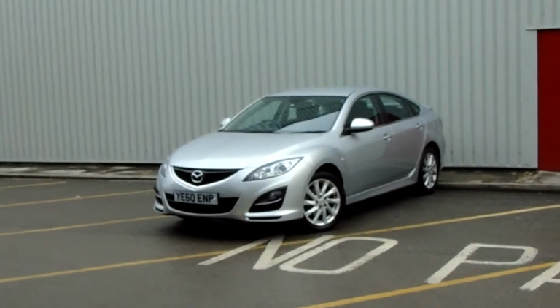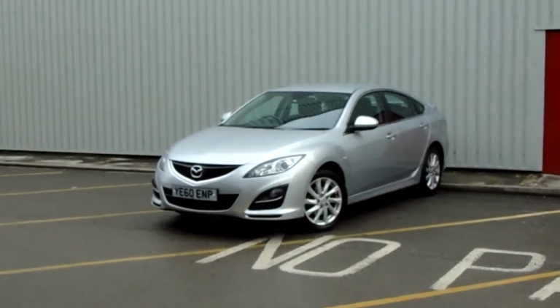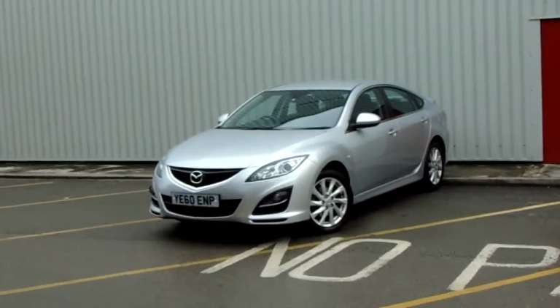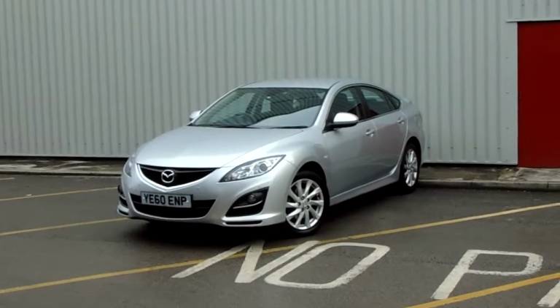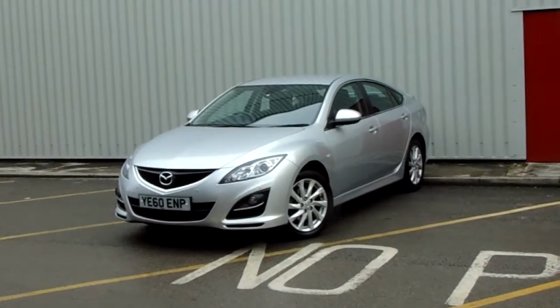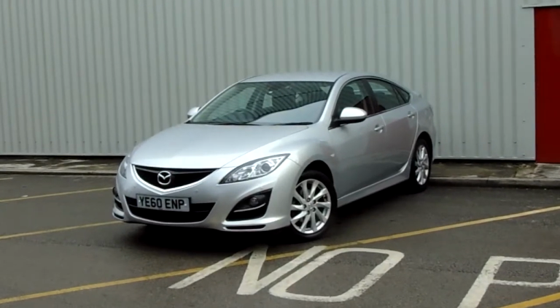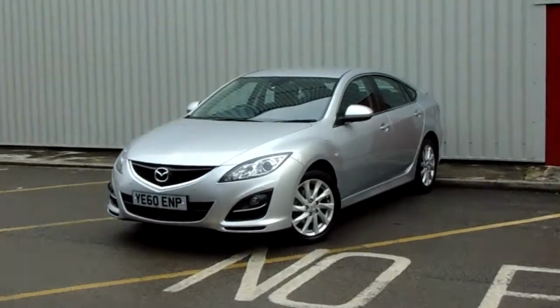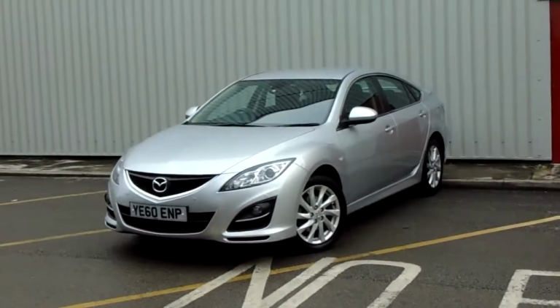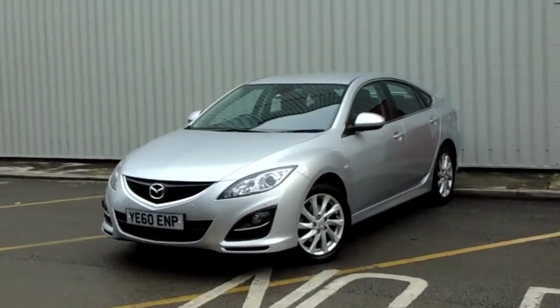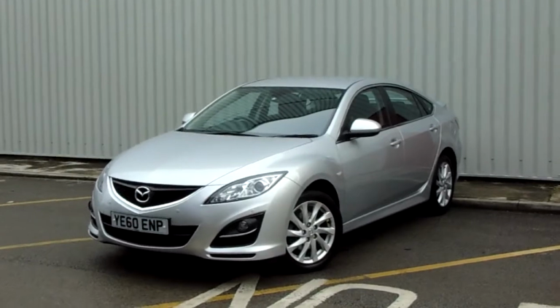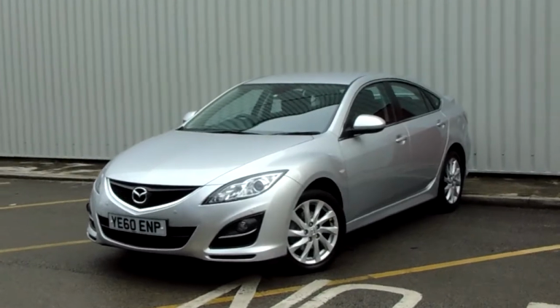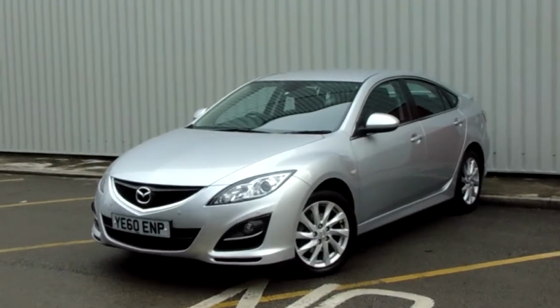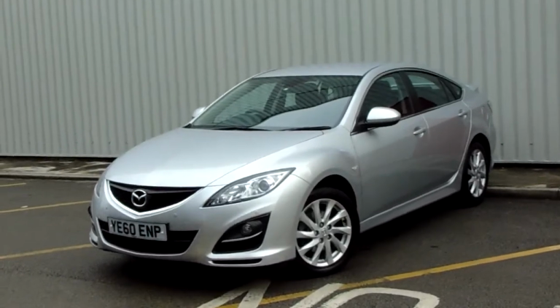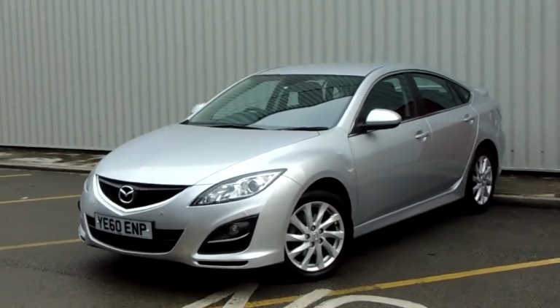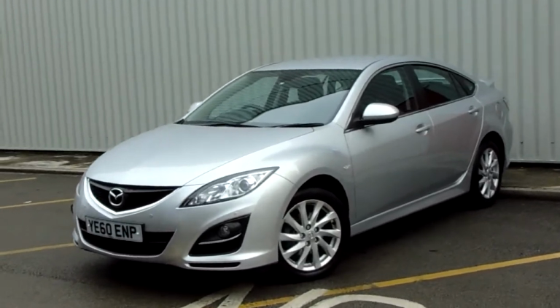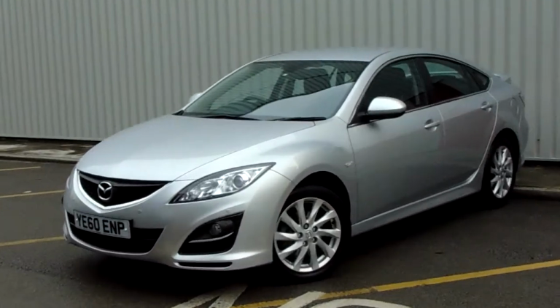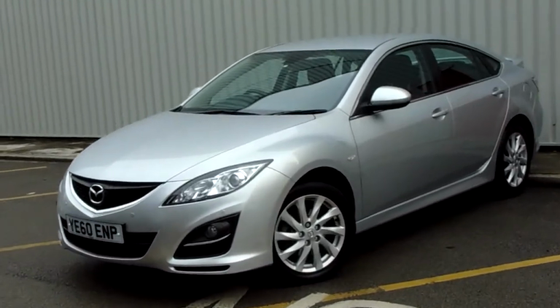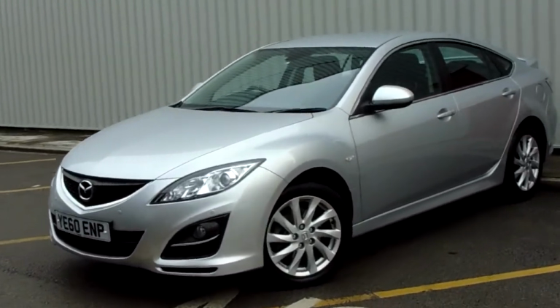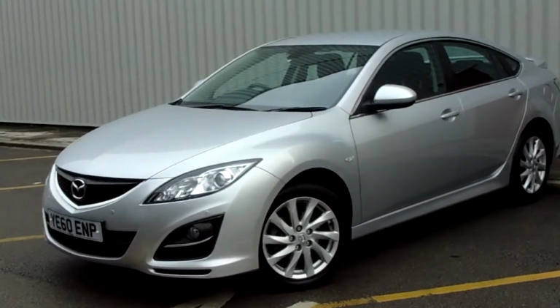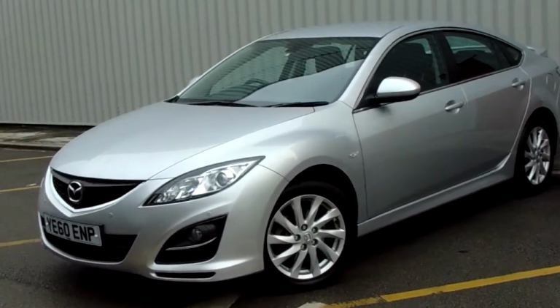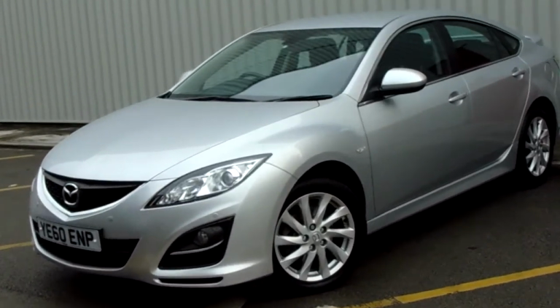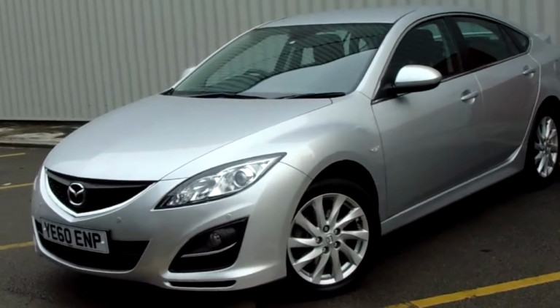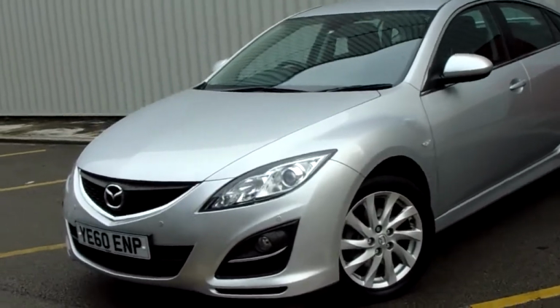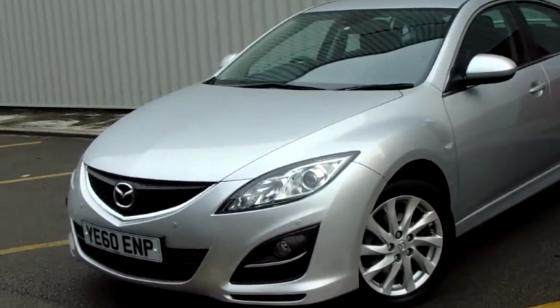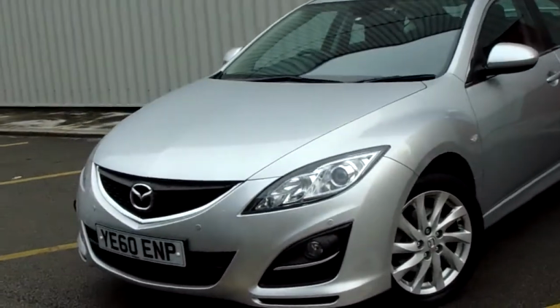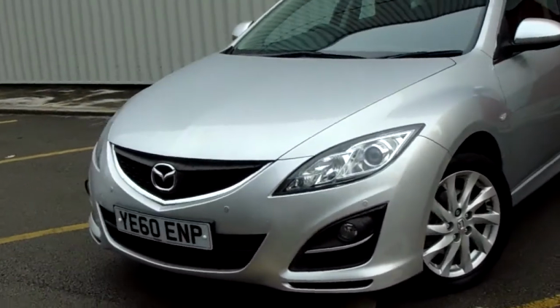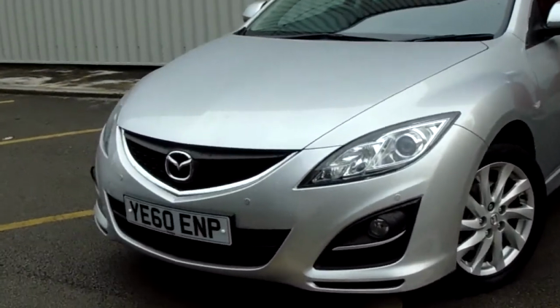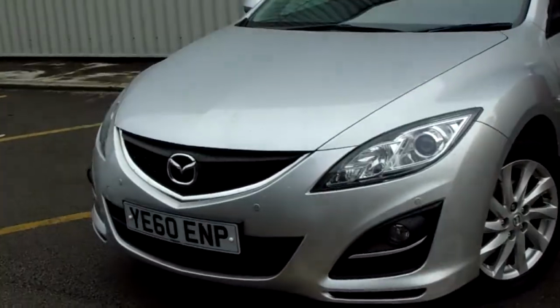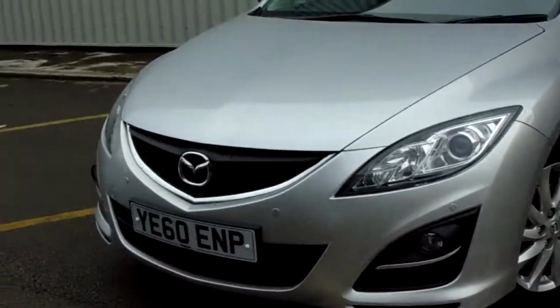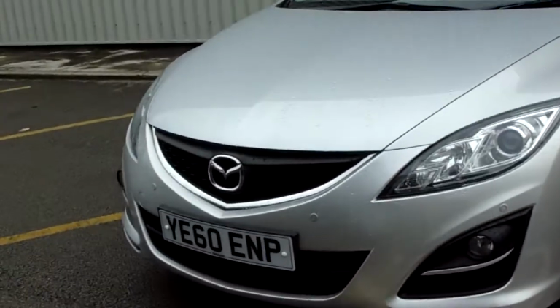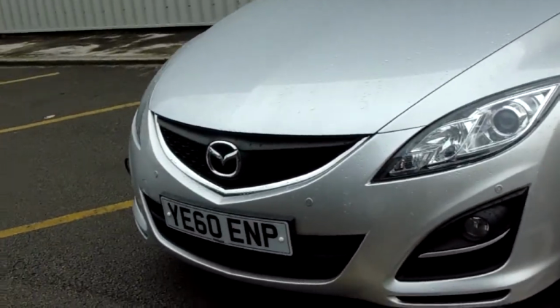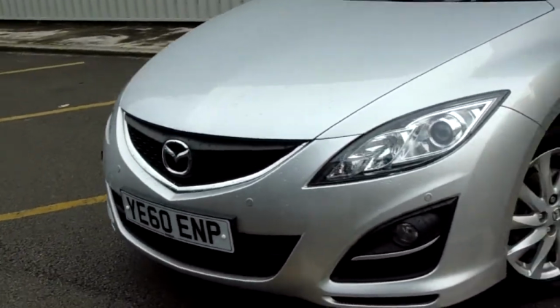Hello and welcome to Fenskin Parkway. I'm Lewis and today I'm going to be showing you one of our used cars — it's our 60 plate Mazda 6 finished in silver. The car comes complete with 17 inch multi-spoke alloy wheels, and you've got front parking sensors here along with a fantastic looking grille.